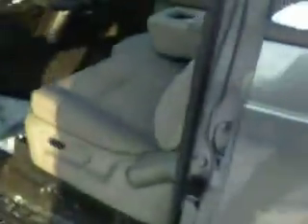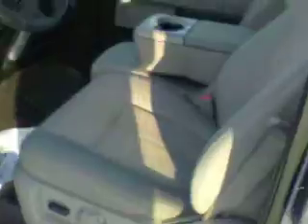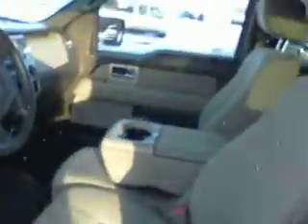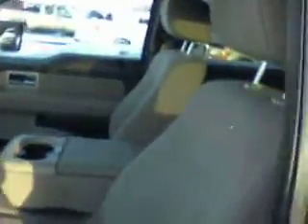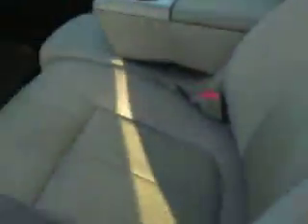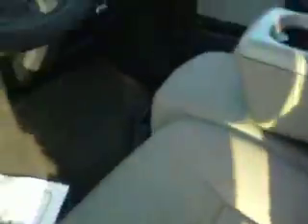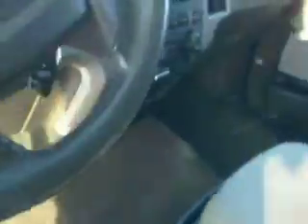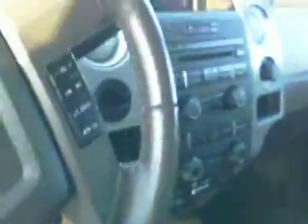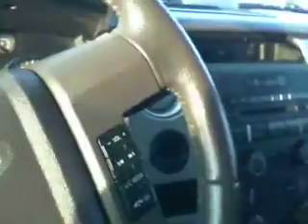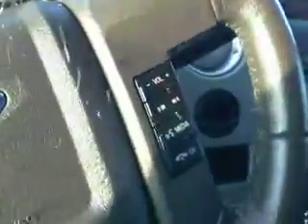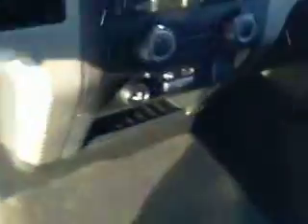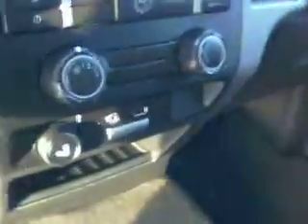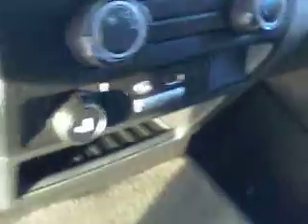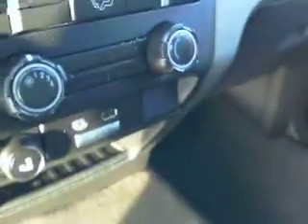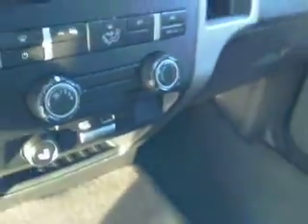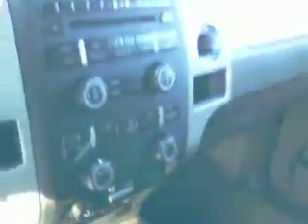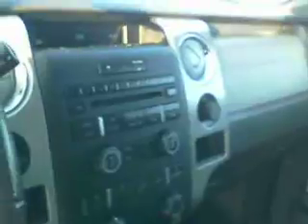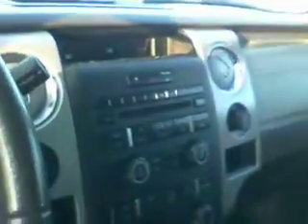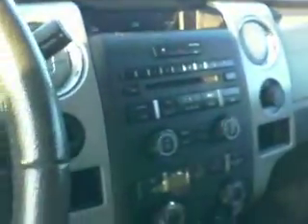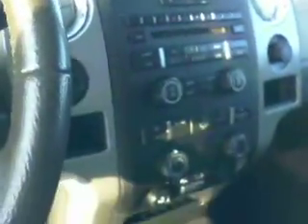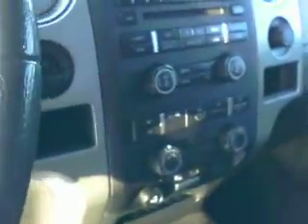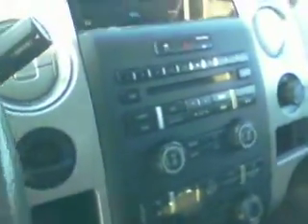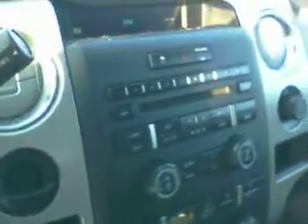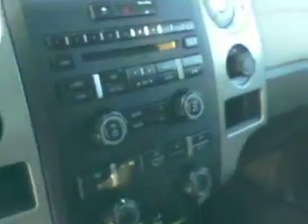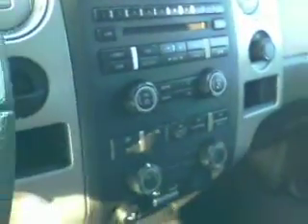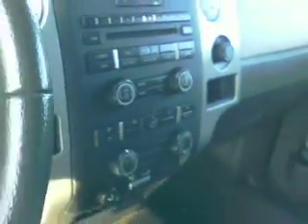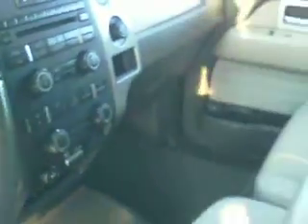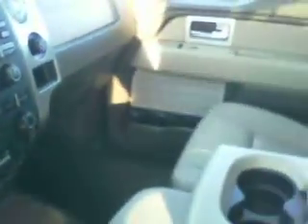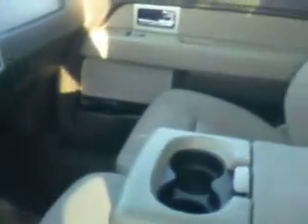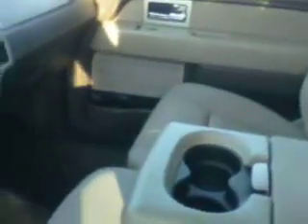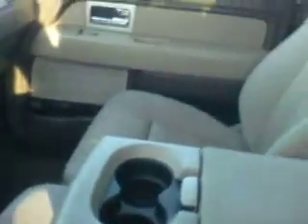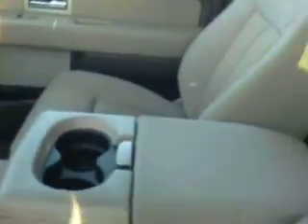Cloth interior. It does have all the SYNC hands-free calling, Bluetooth setup. It has just a little over 73,000 miles on it. CD, AM, FM. It does have Ford Remote Start put on it.